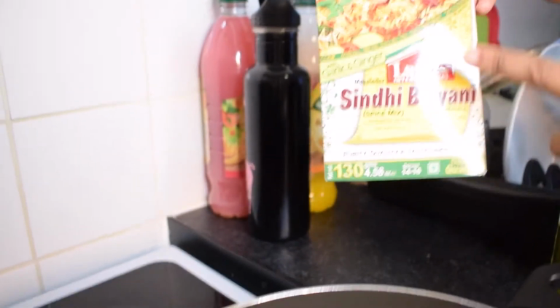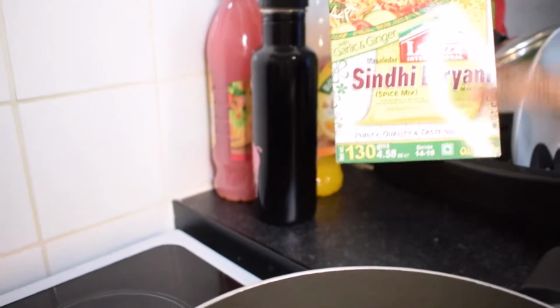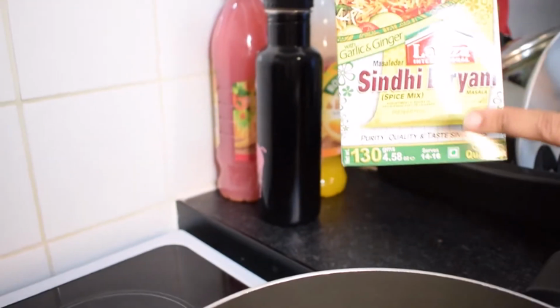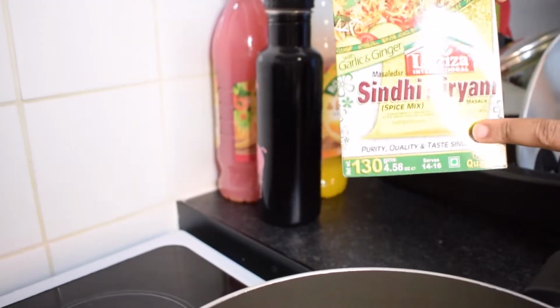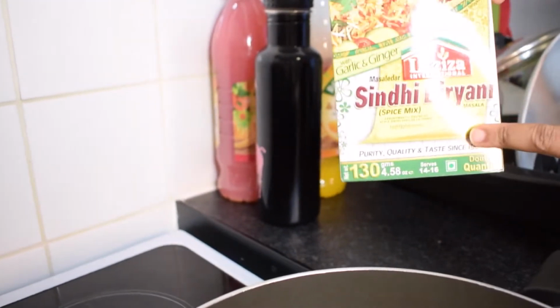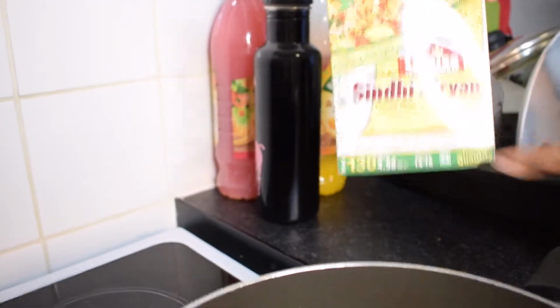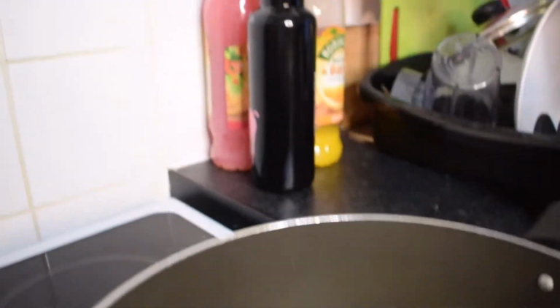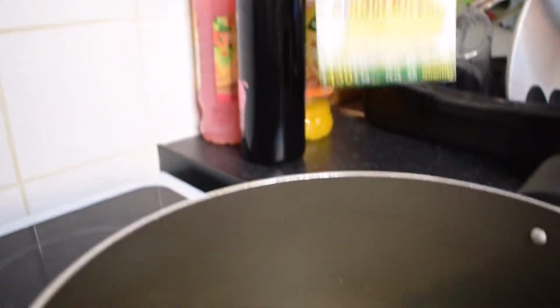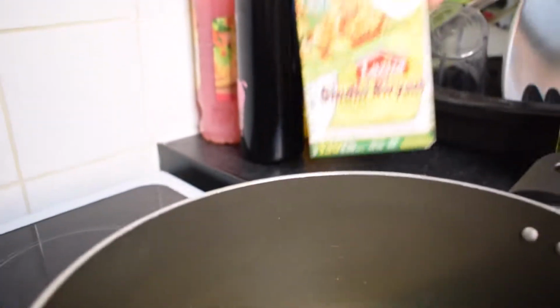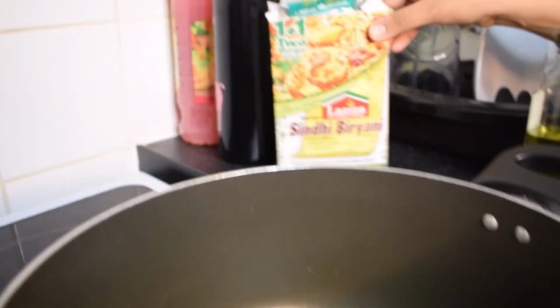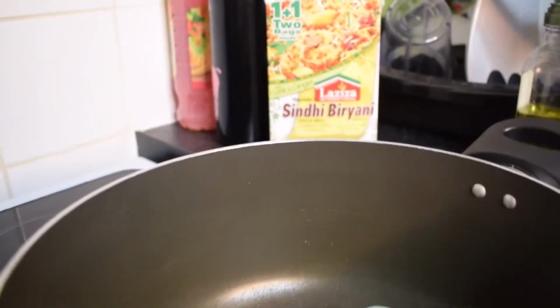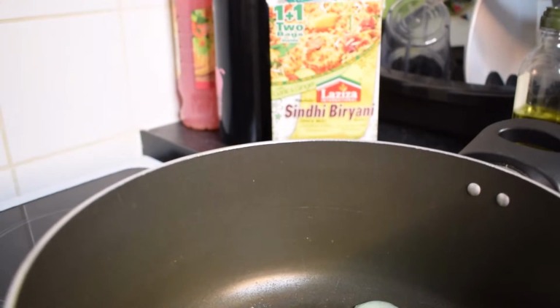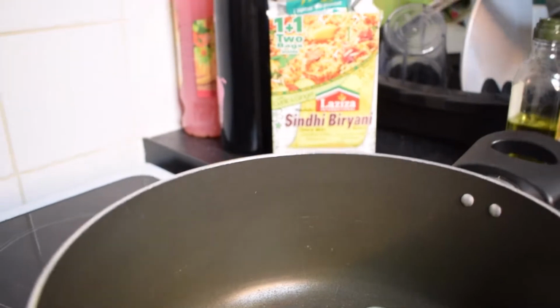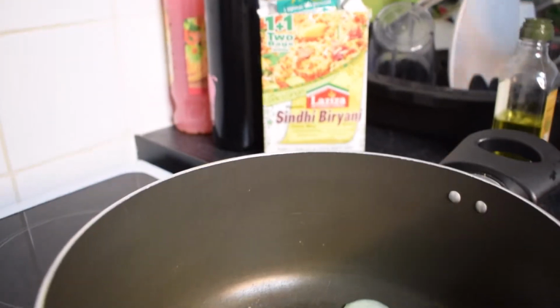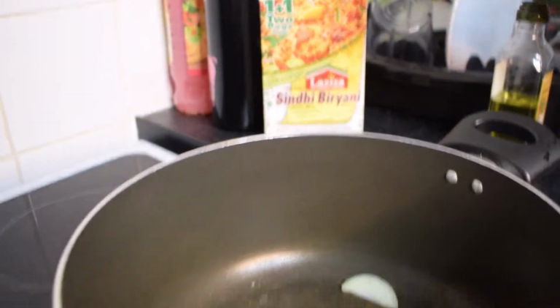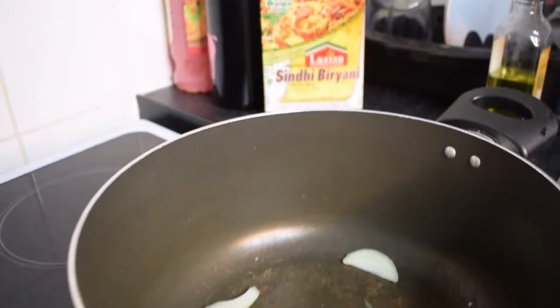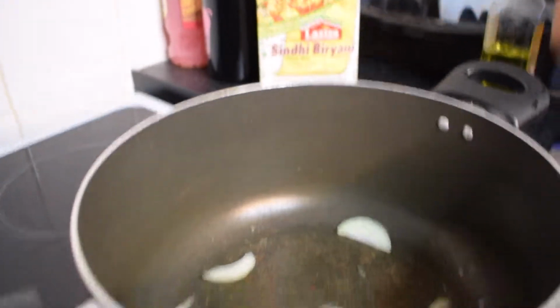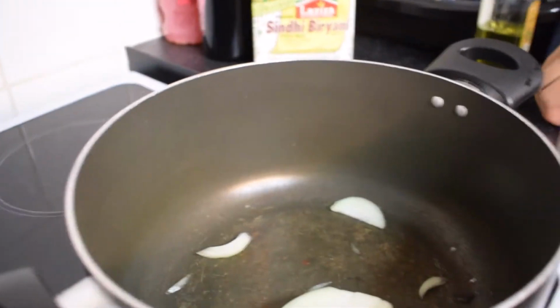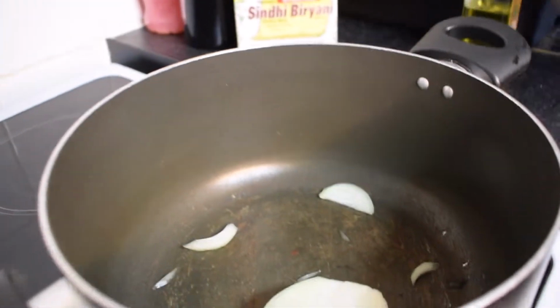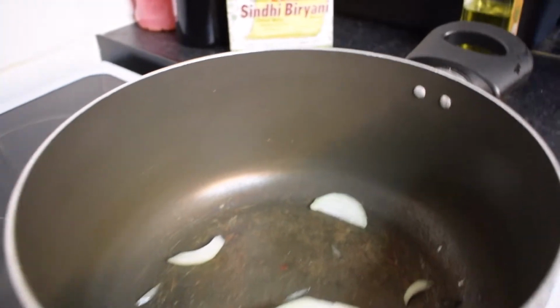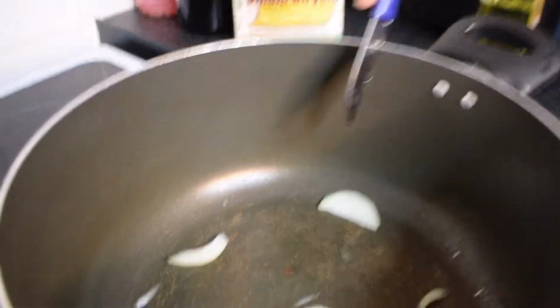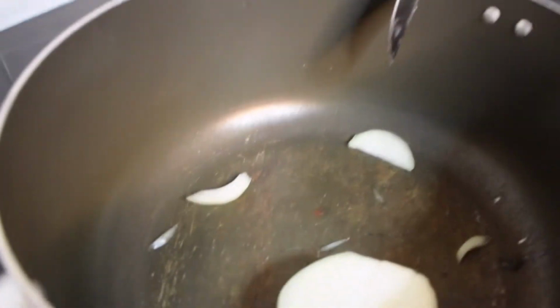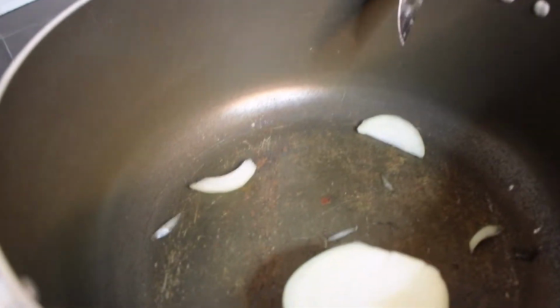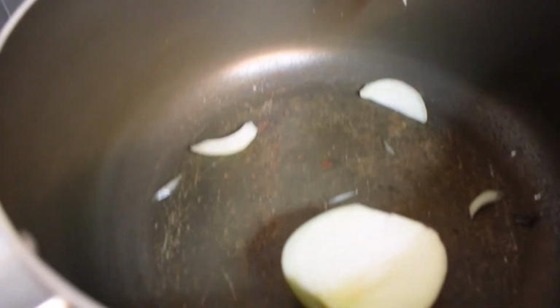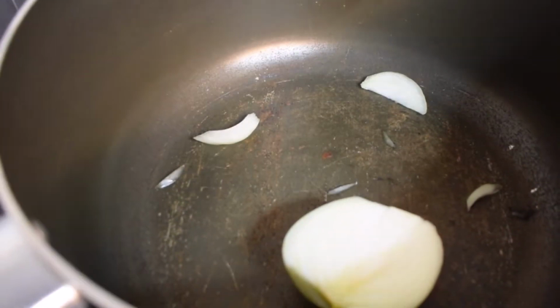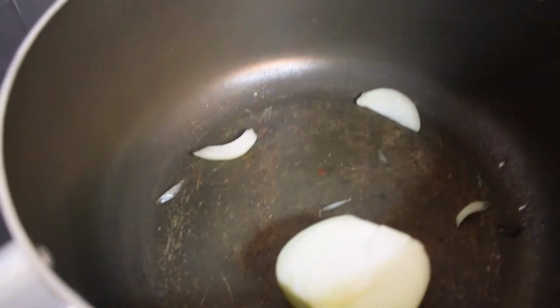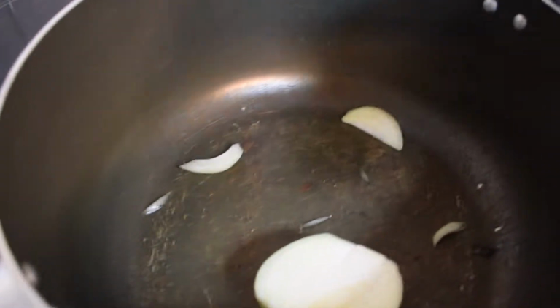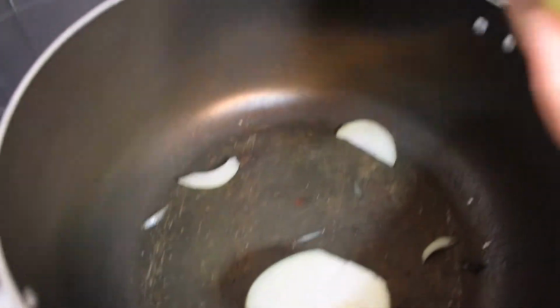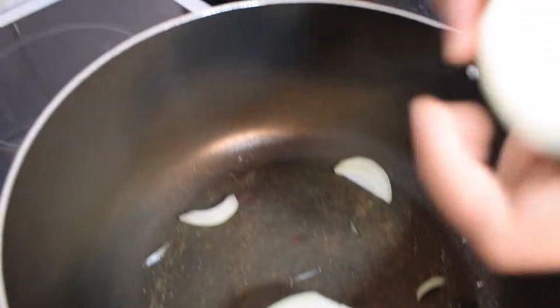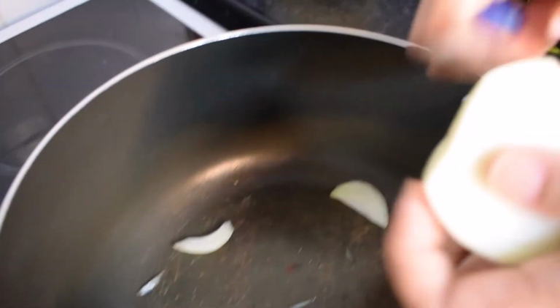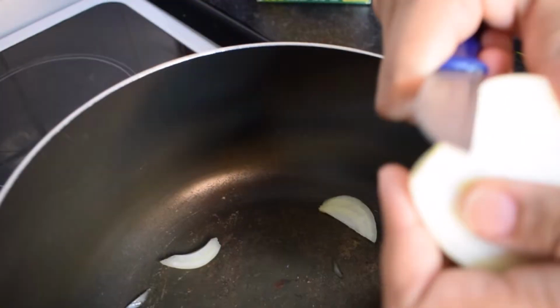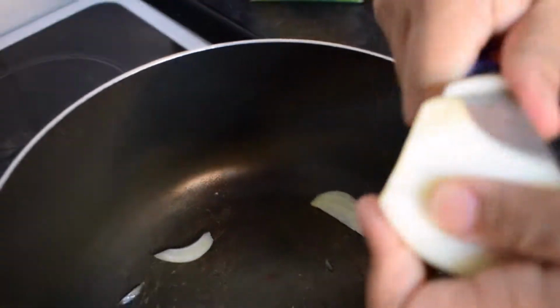The Laziza Sindhi Biryani mix — it's my favourite. I'm using half a packet because a full packet is a bit too spicy. In my dish so far, I'm just going to be chopping up one onion.